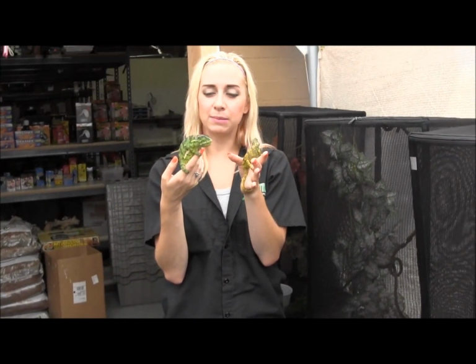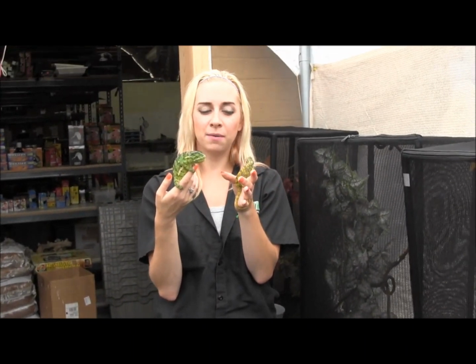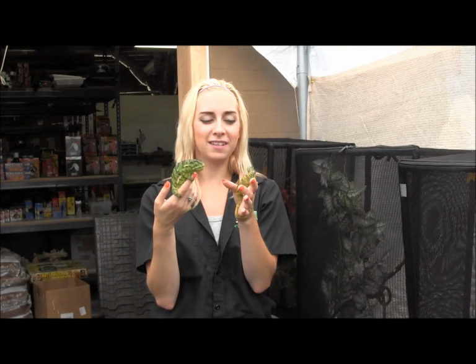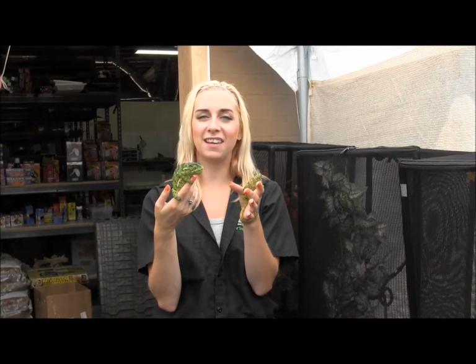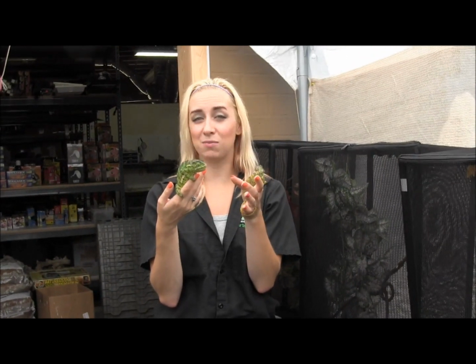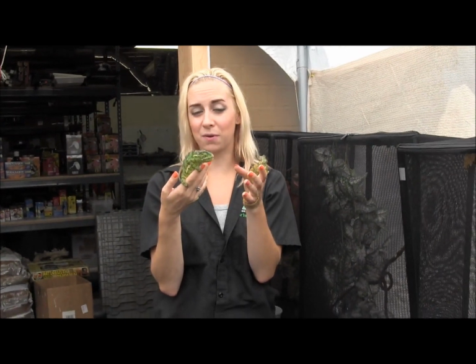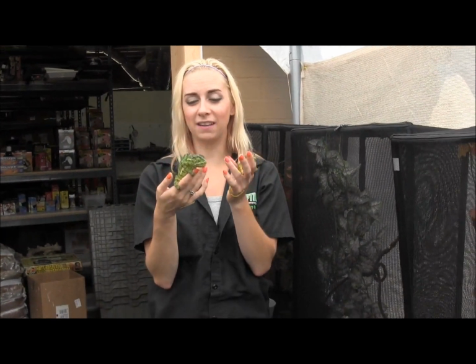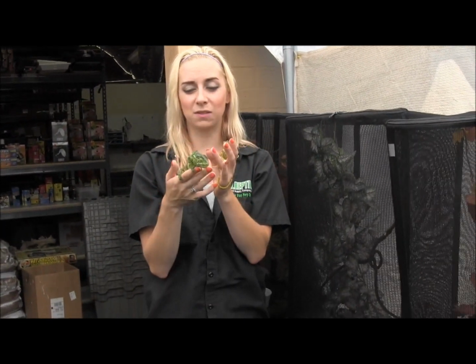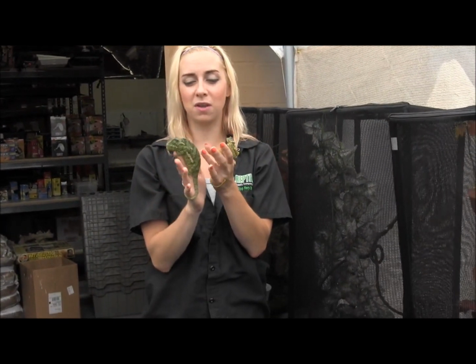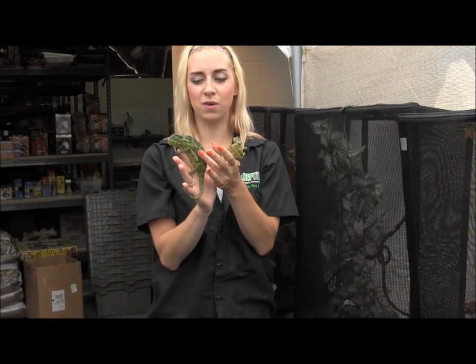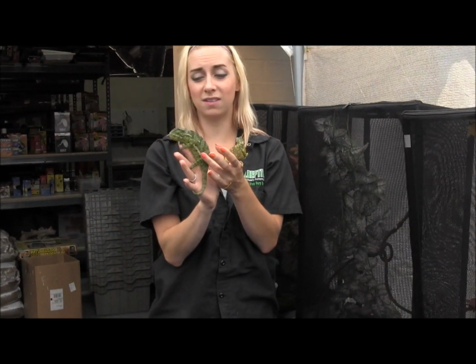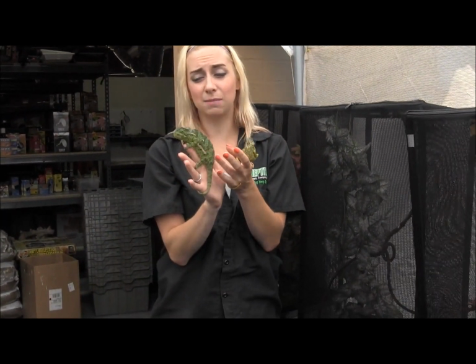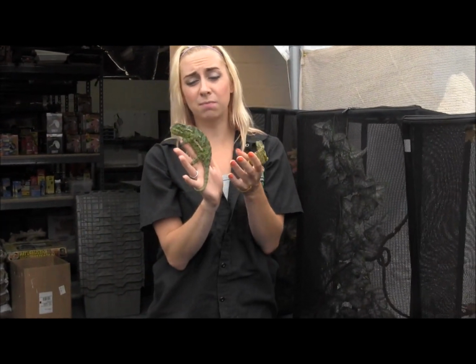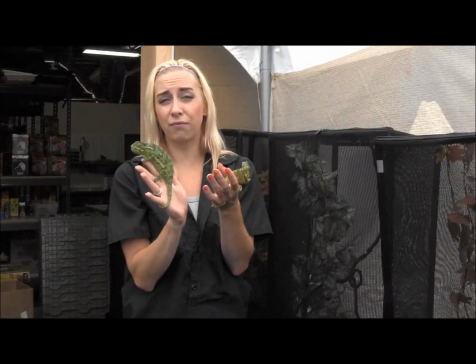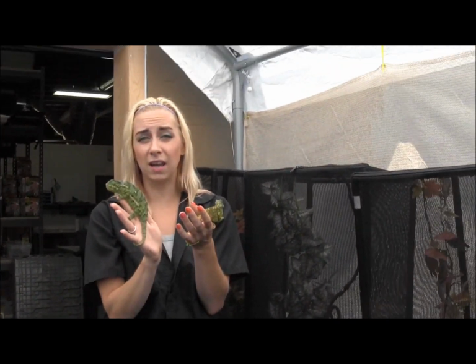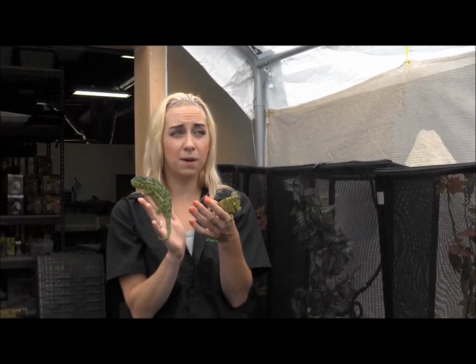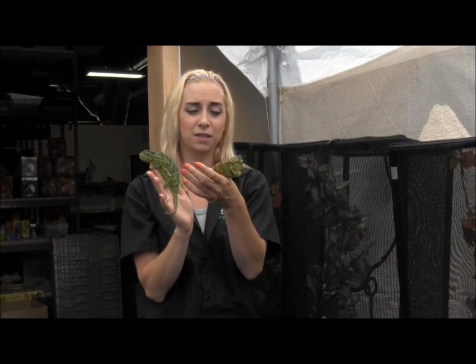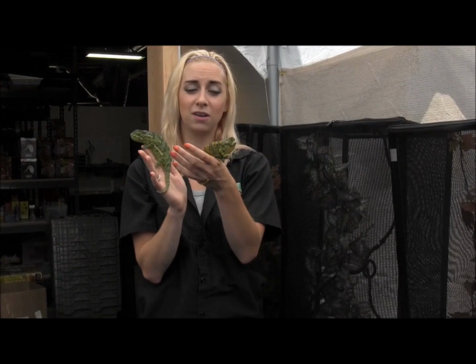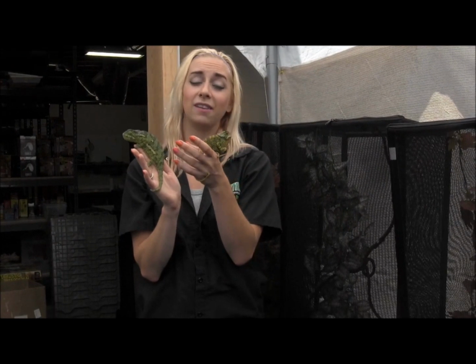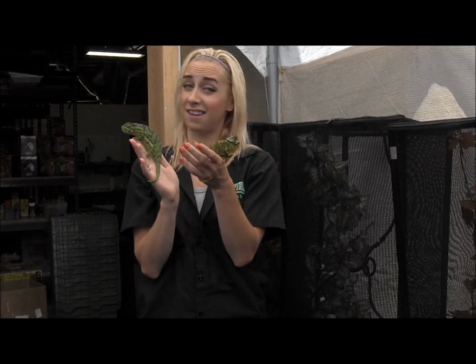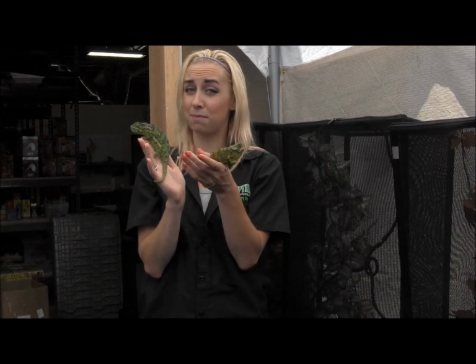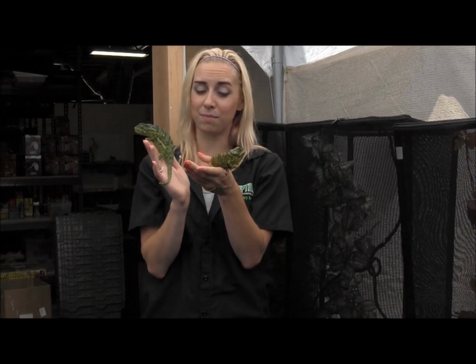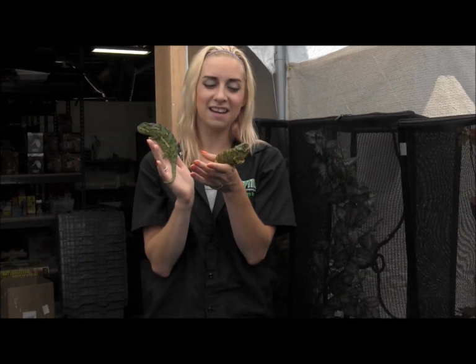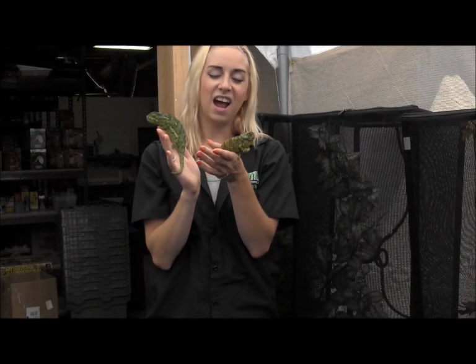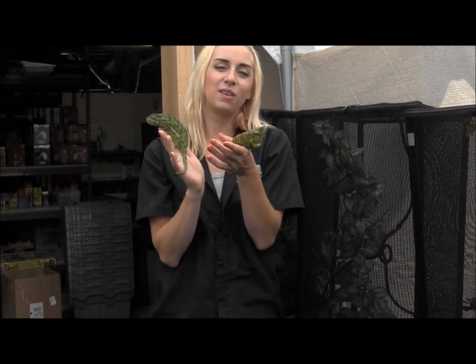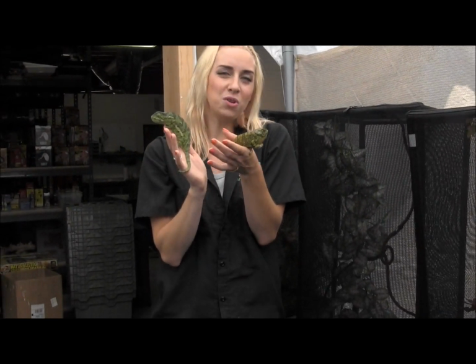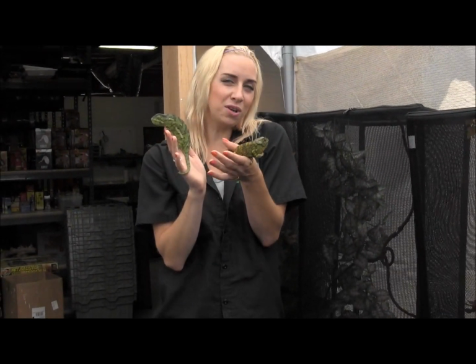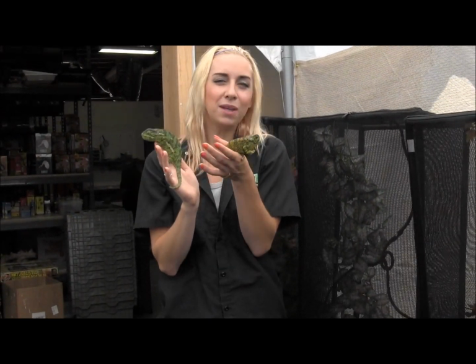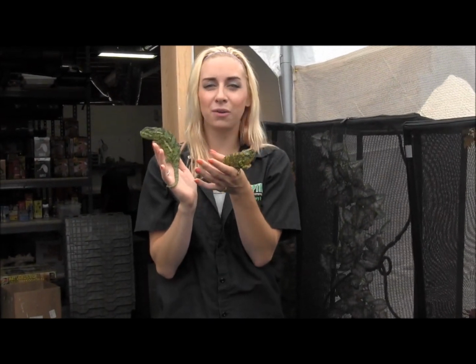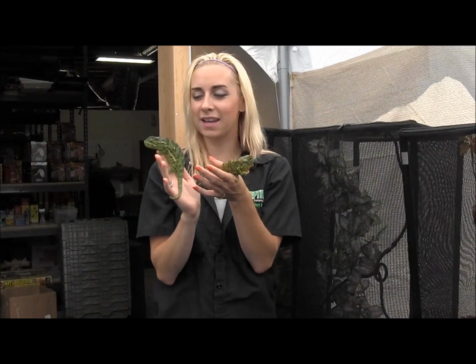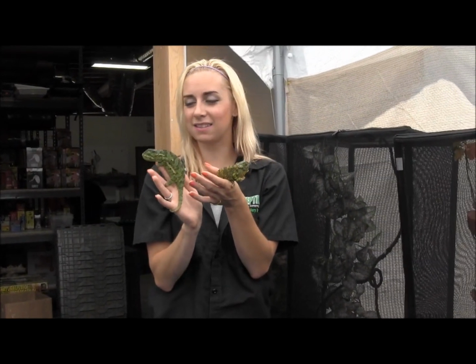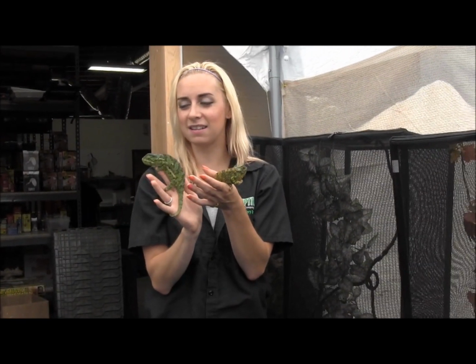Some of them obviously do much better with handling. This one, even though it's got spots, isn't freaking out too bad, but this one here clearly does not like me one bit. So learn your chameleon — learn what it likes and dislikes.